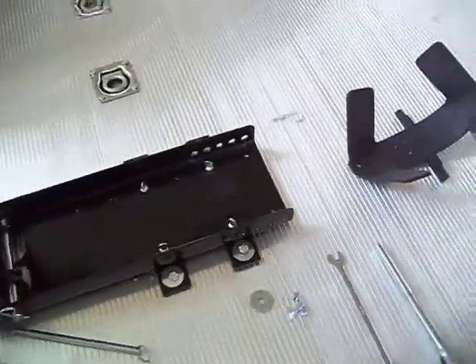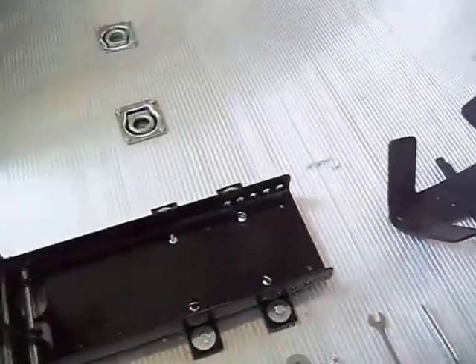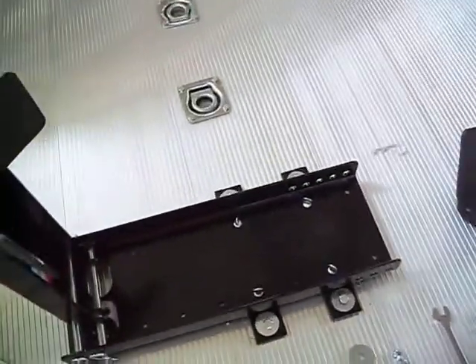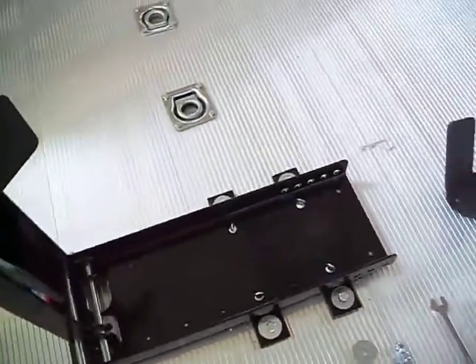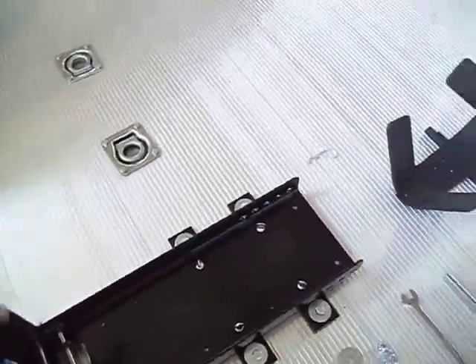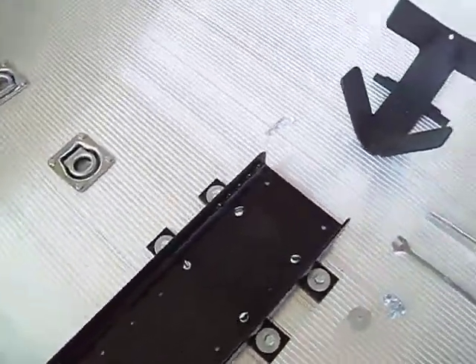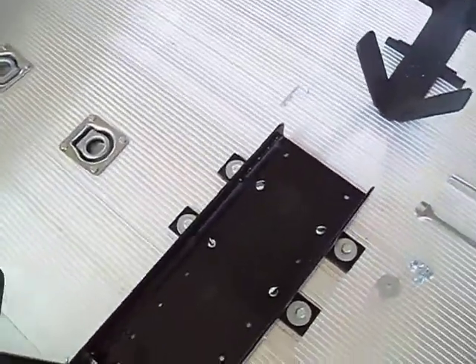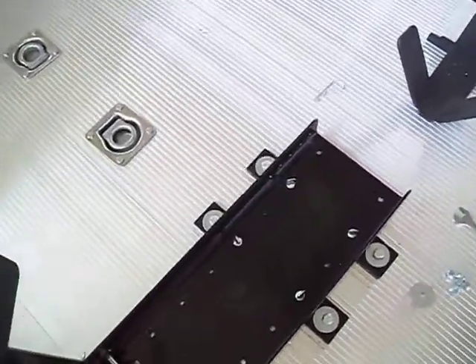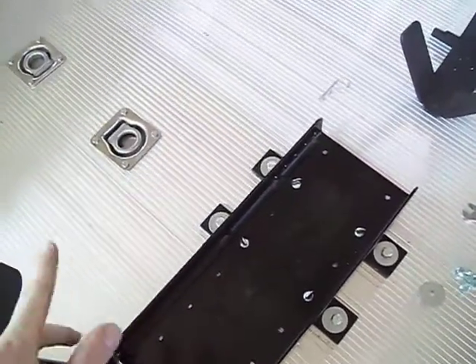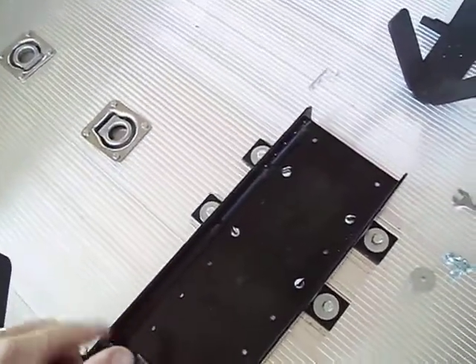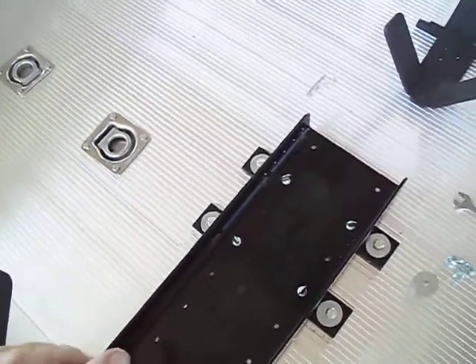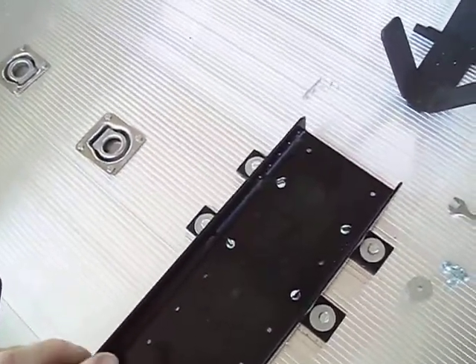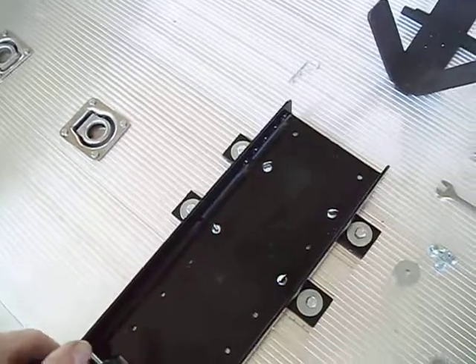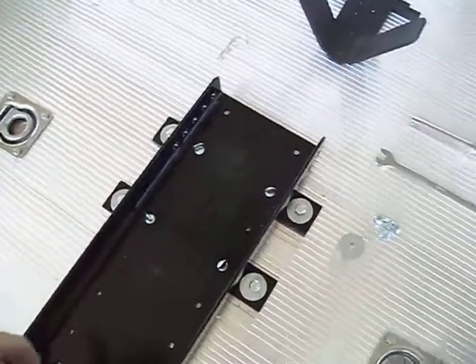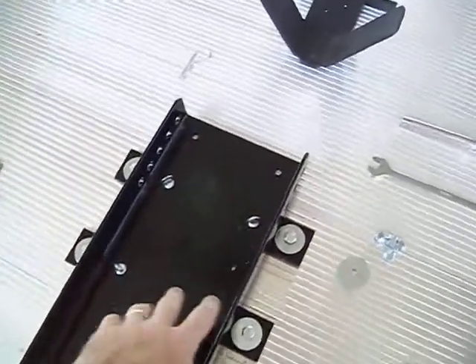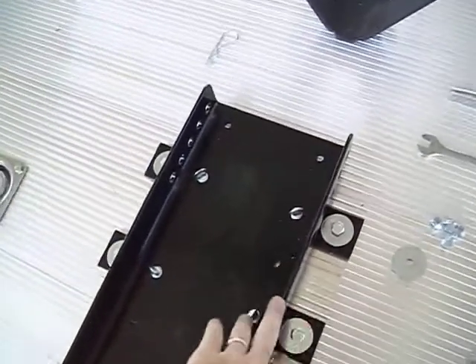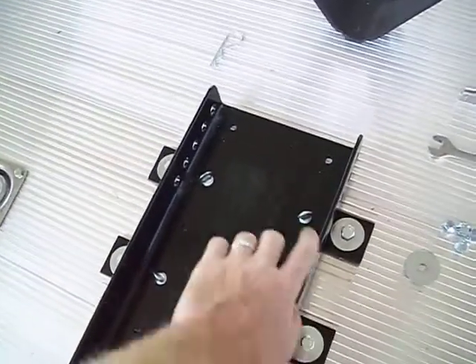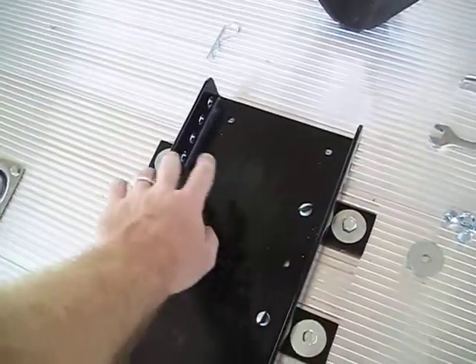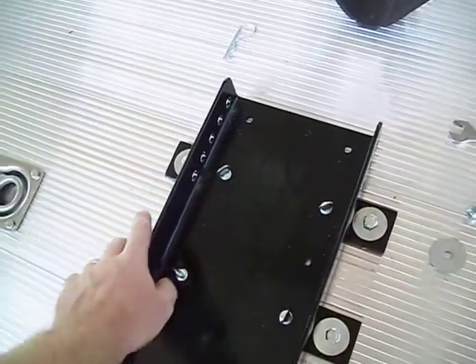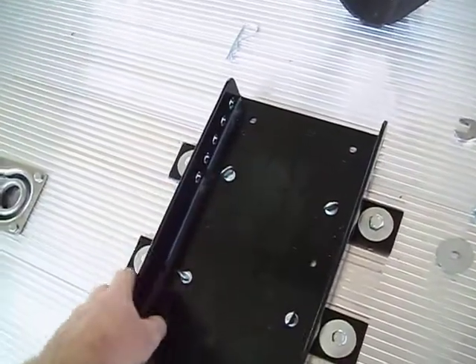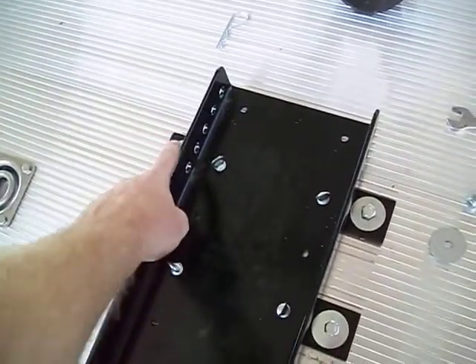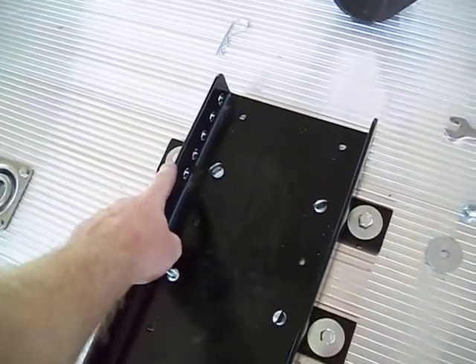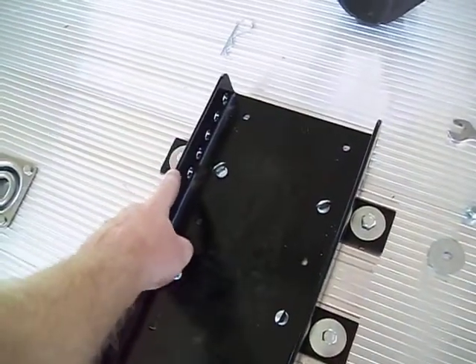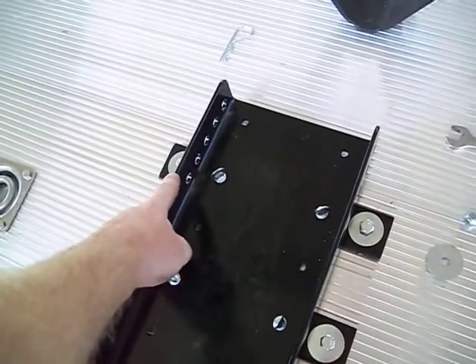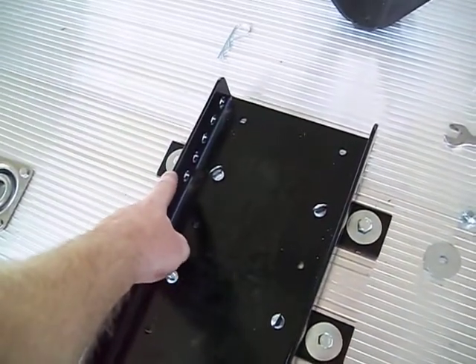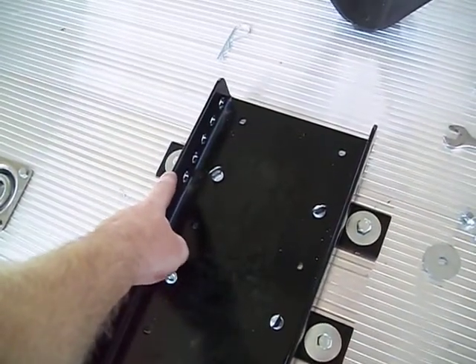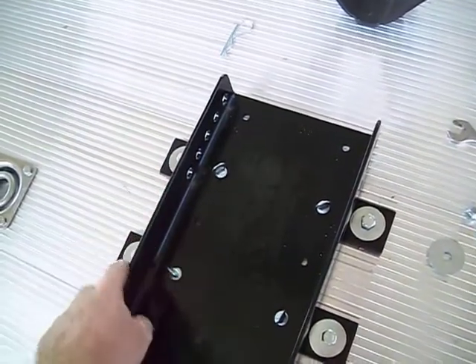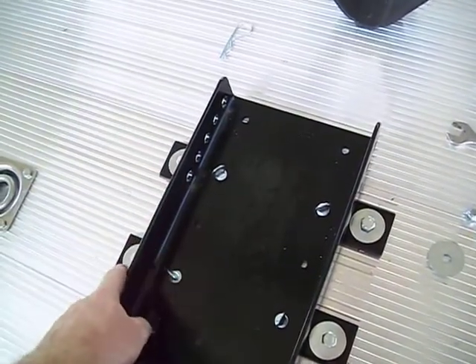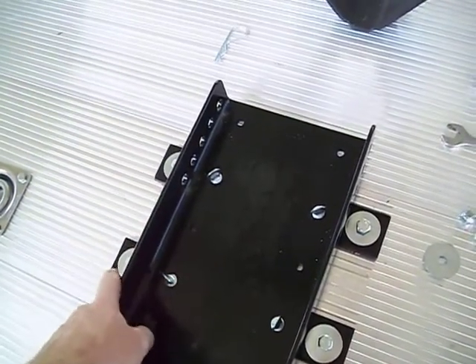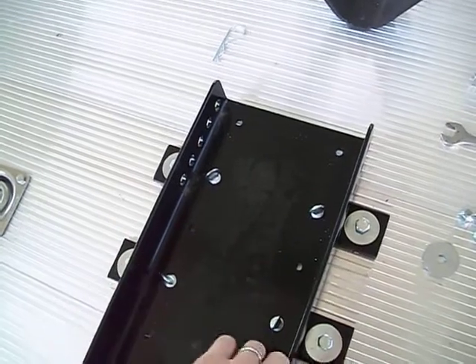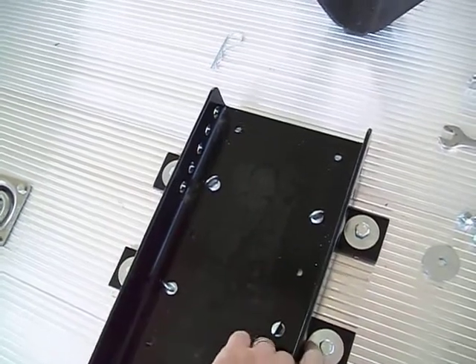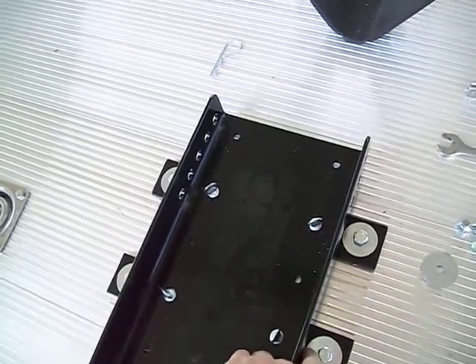Once you measure and get everything where you want — left to right, front to back — just drill your holes. It helps to drill one at a time, then put a bolt in and go to the others.